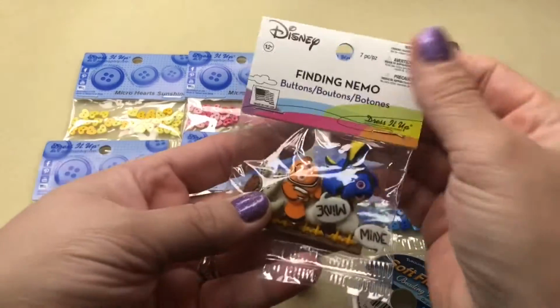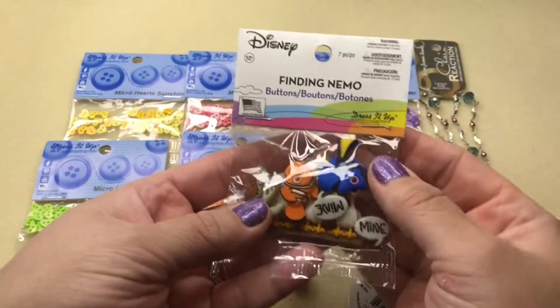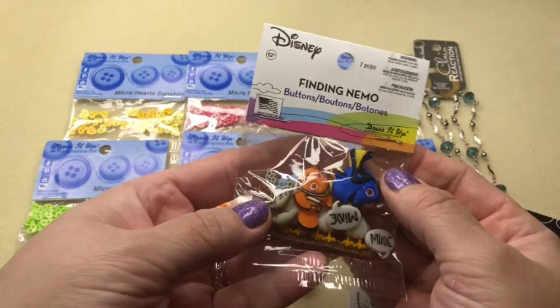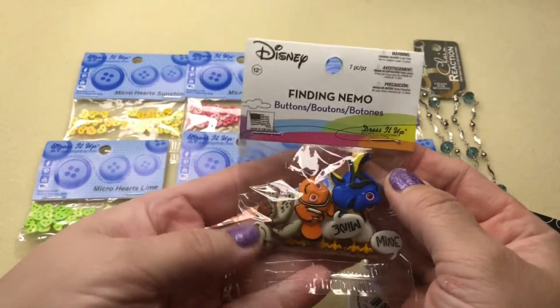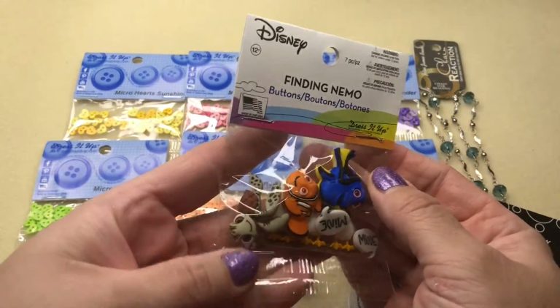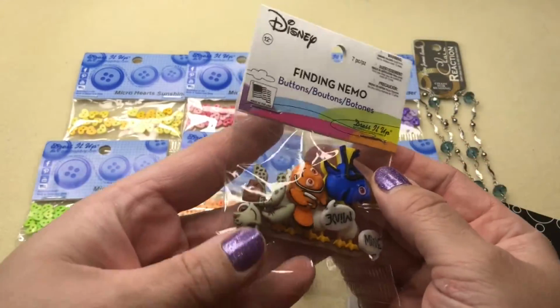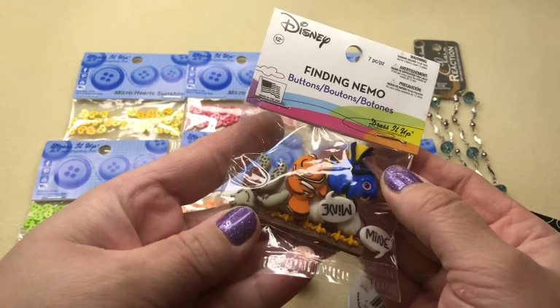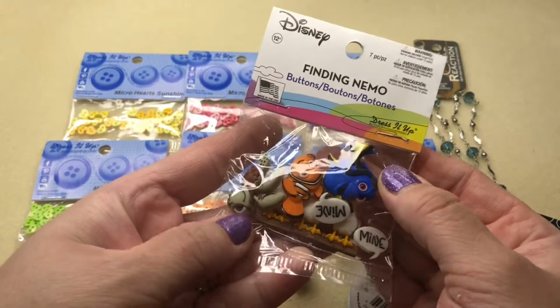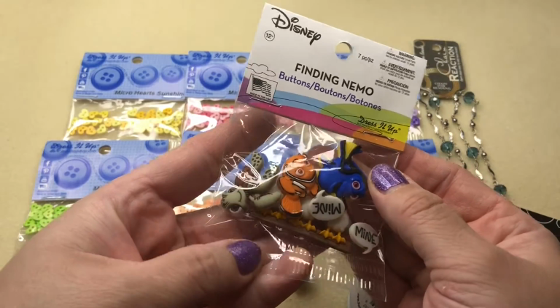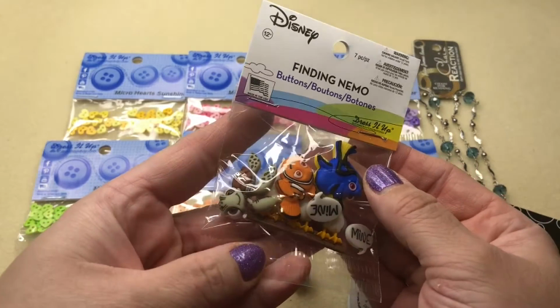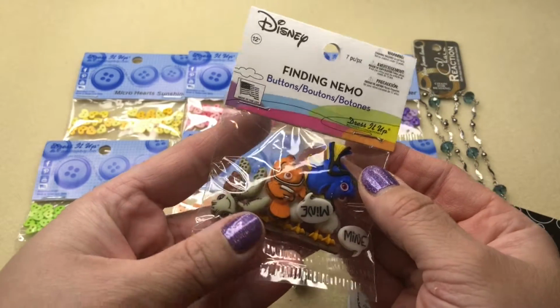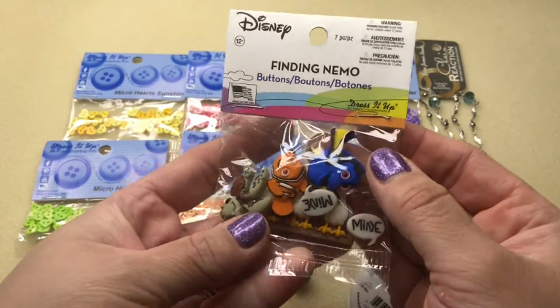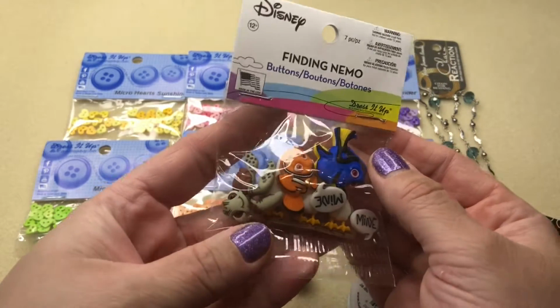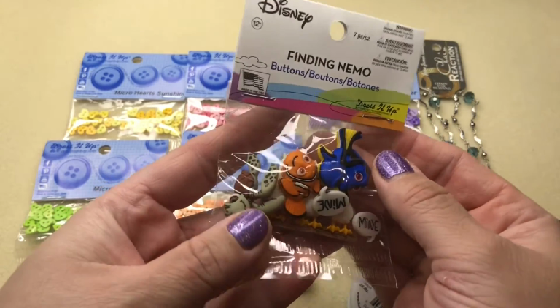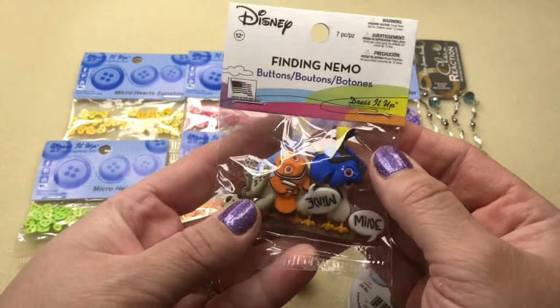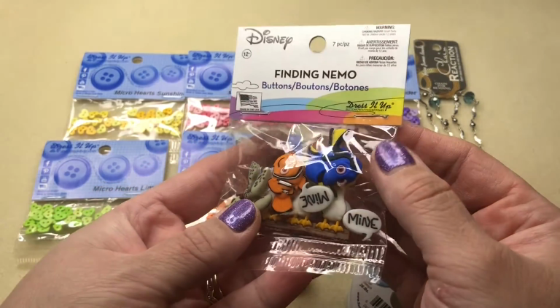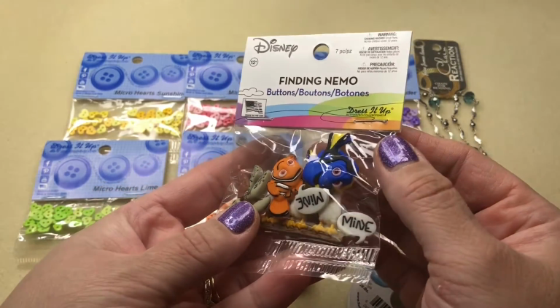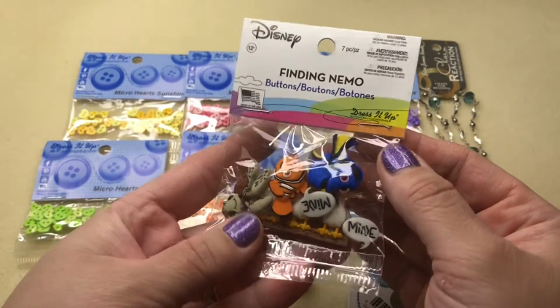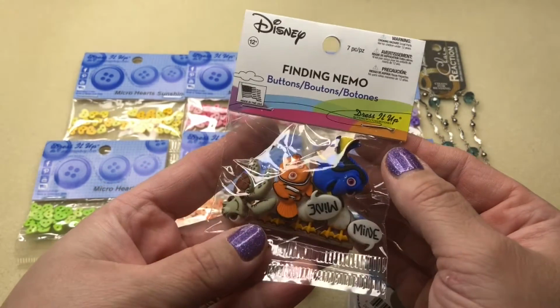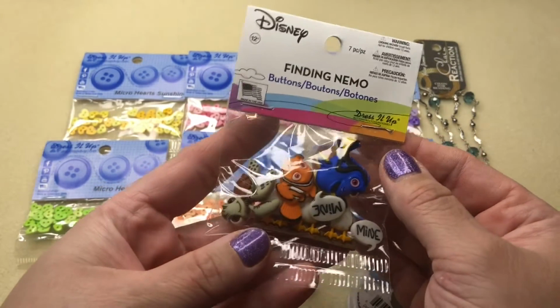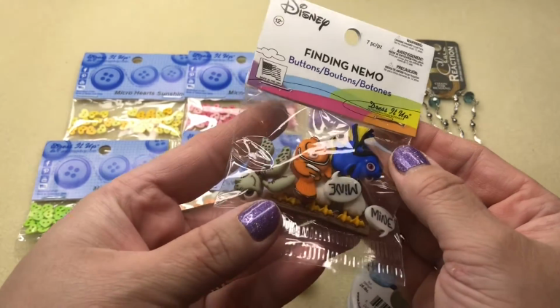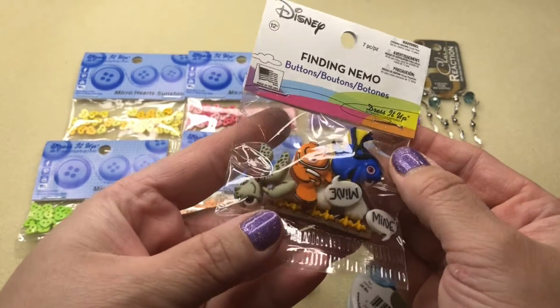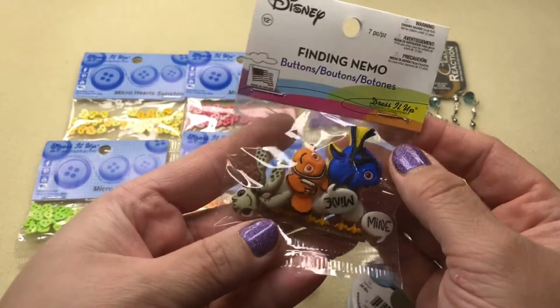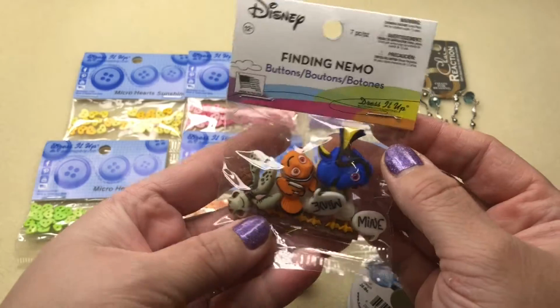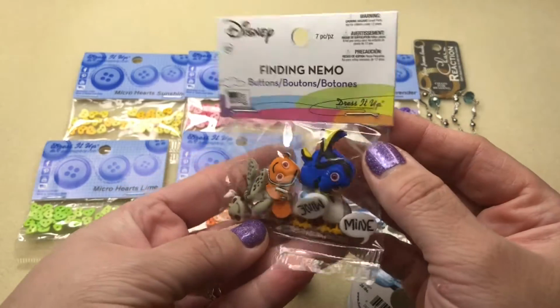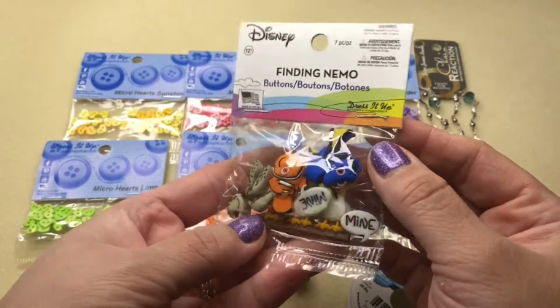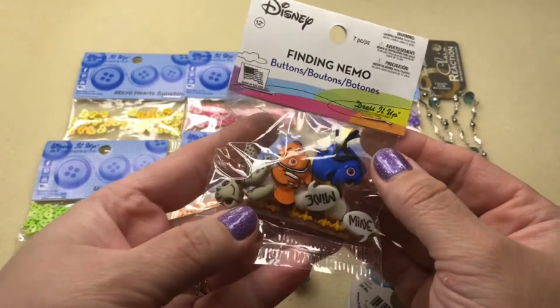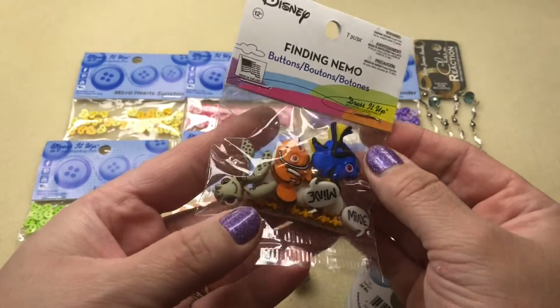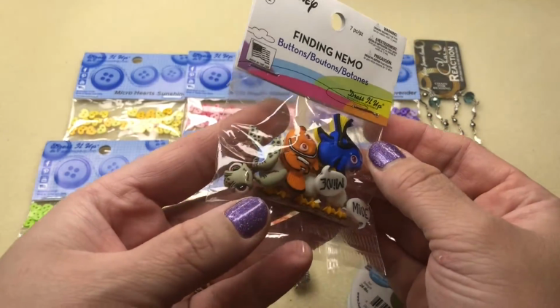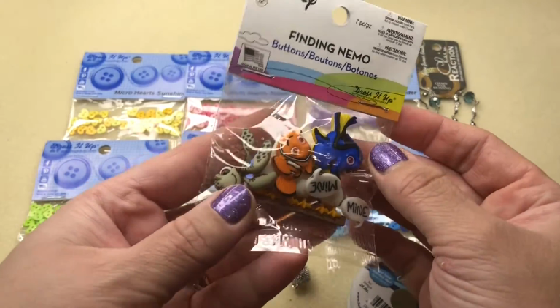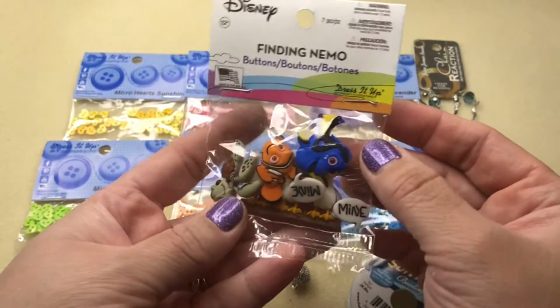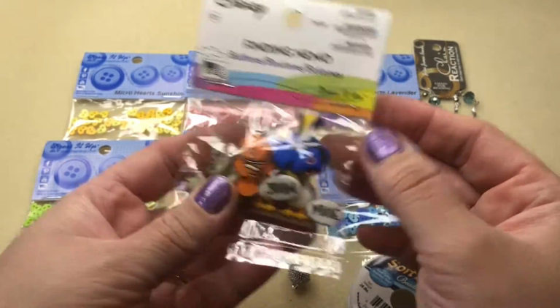The first thing is going to be your Finding Nemo buttons with all the critters from the movie in there. Super fun, super cute. I love the colors of this — they just really pop.